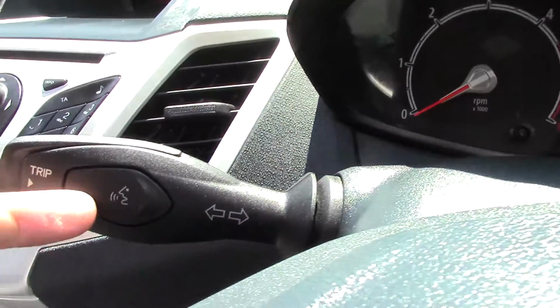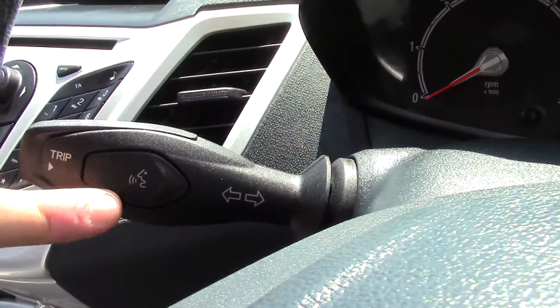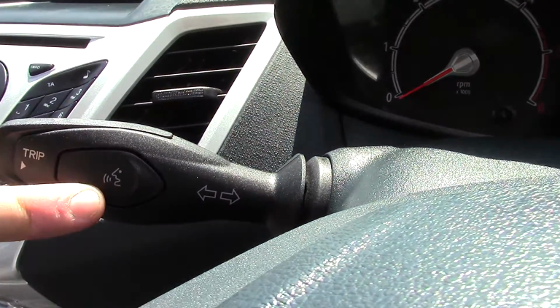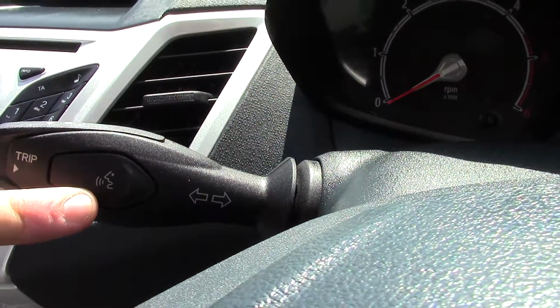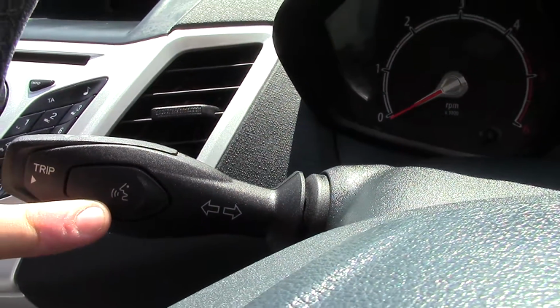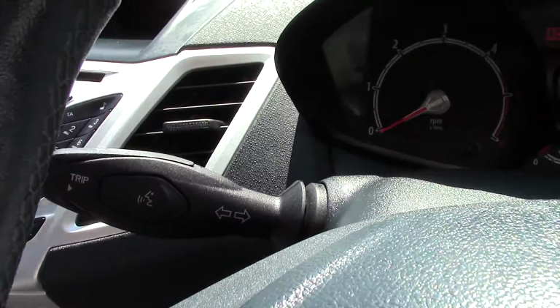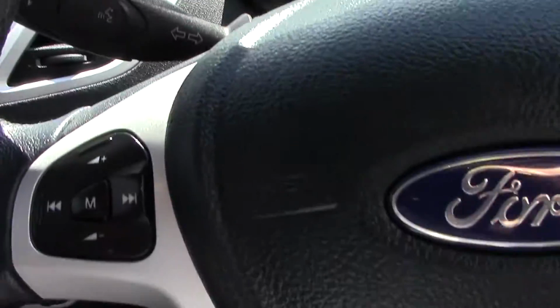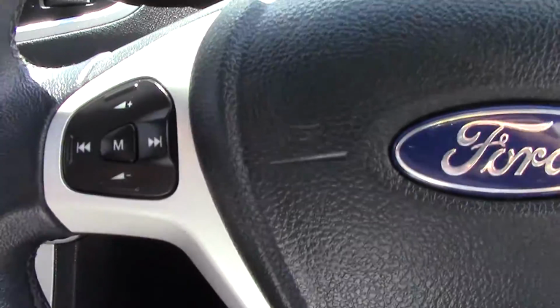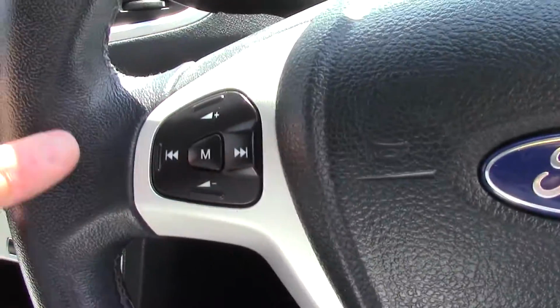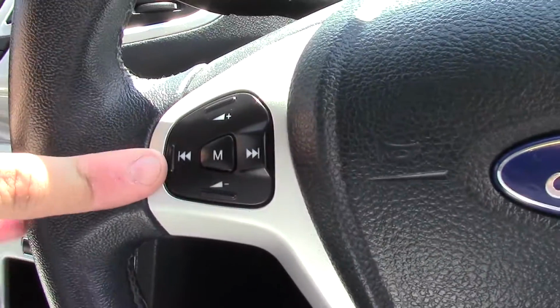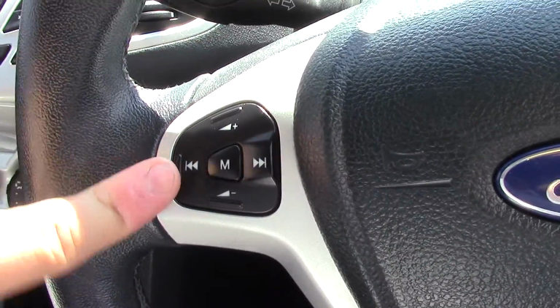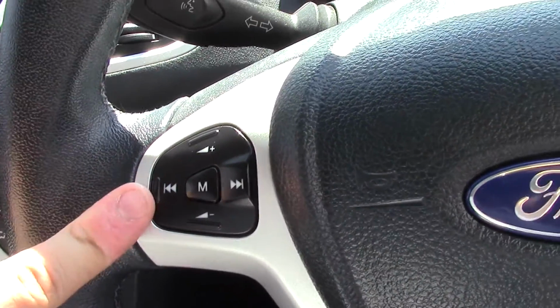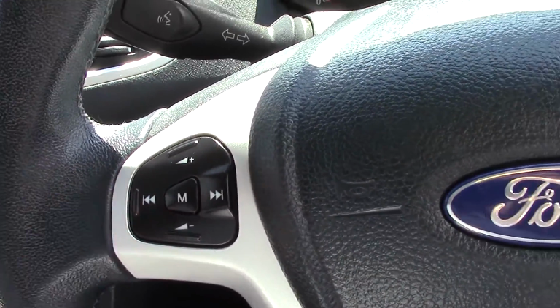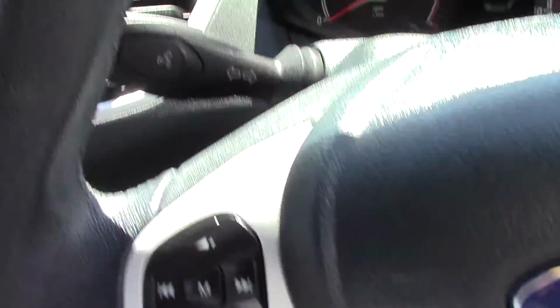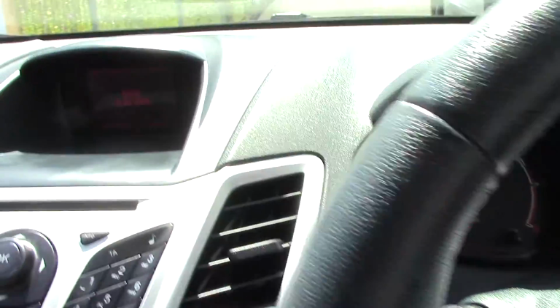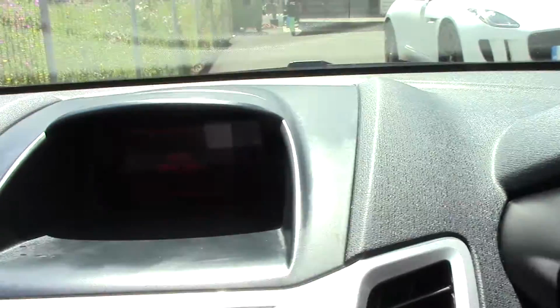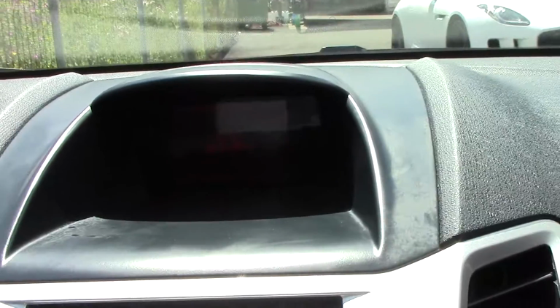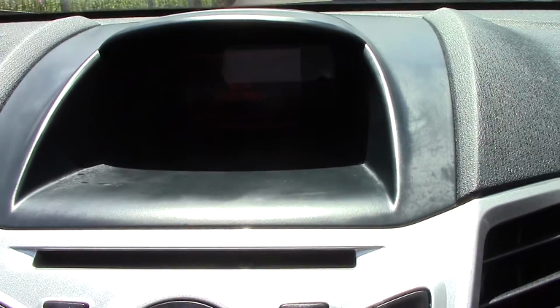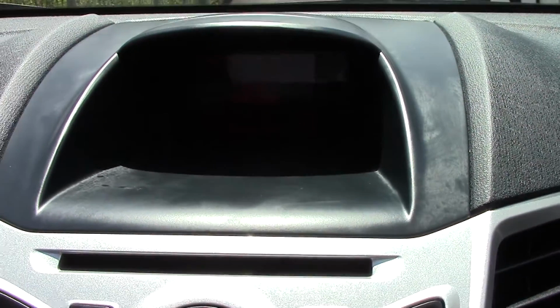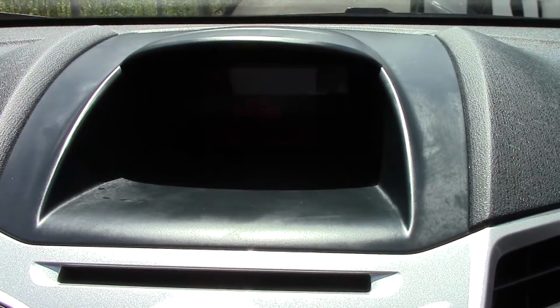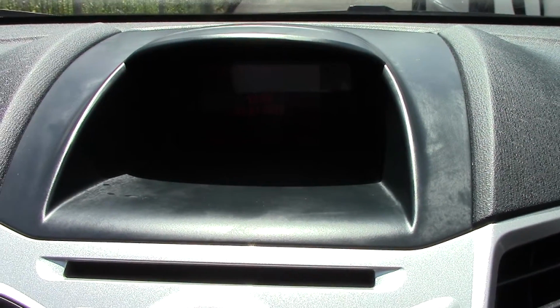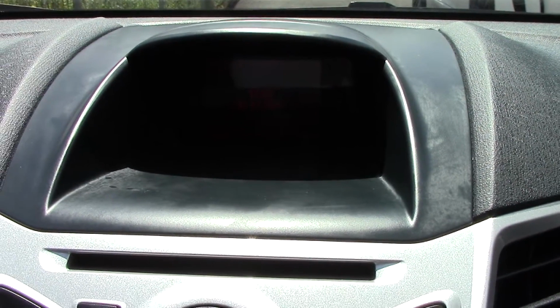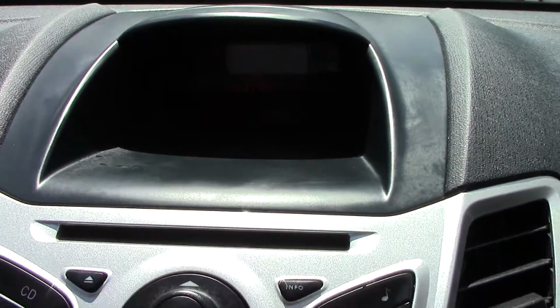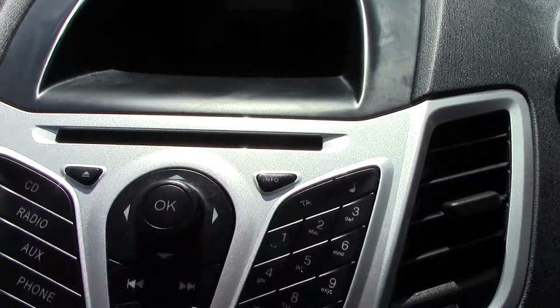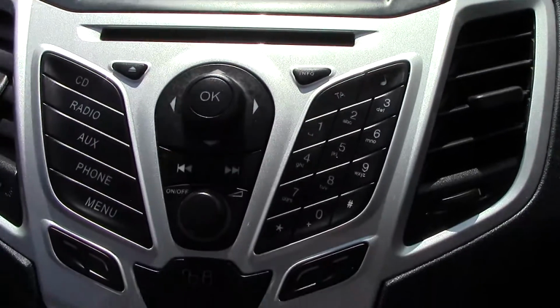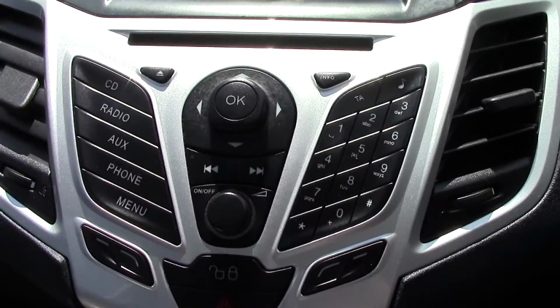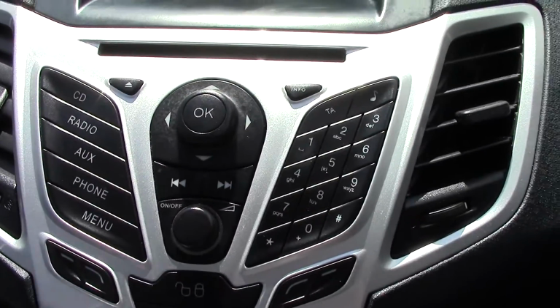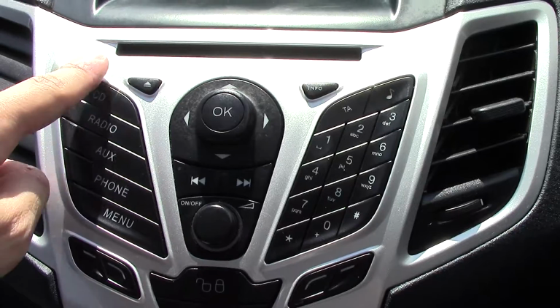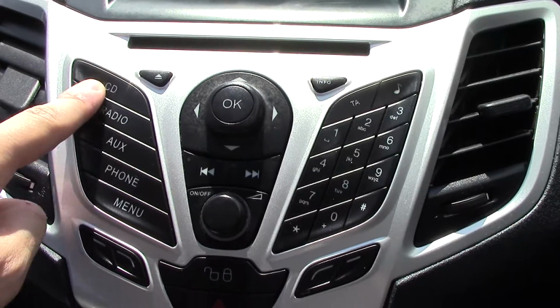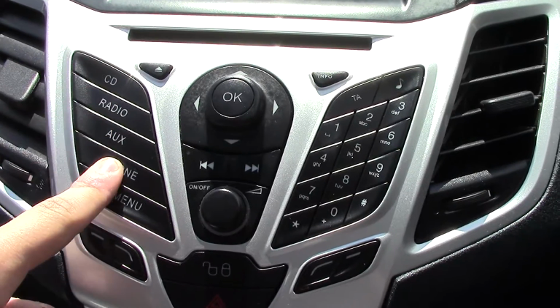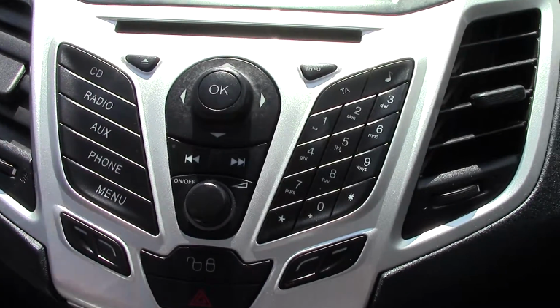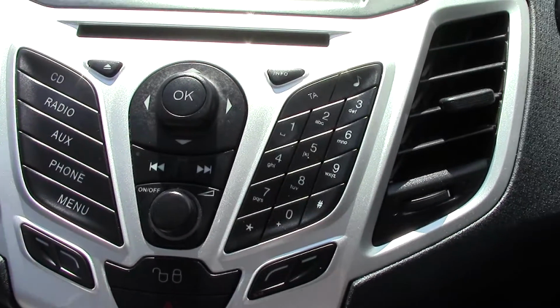There's a stalk for your Bluetooth voice controls, controls for your CD and radio player, and a display for your CD and radio player. Just below that you've got all your controls for it.